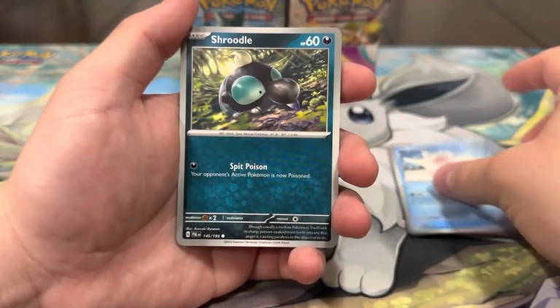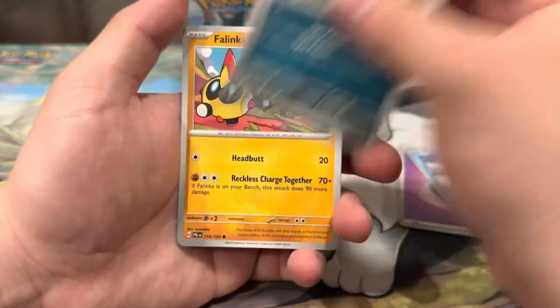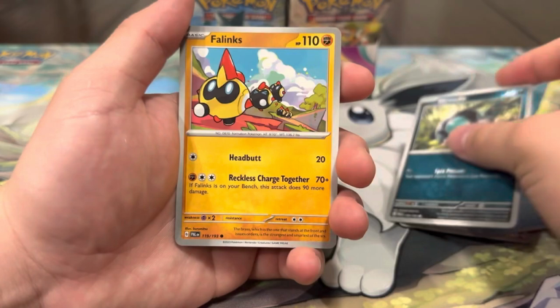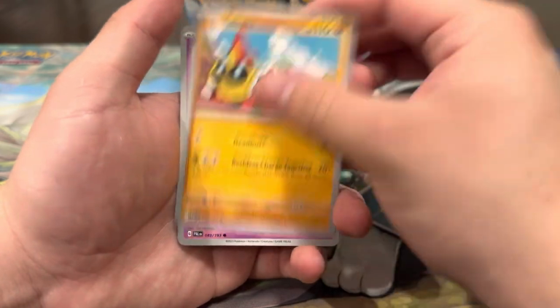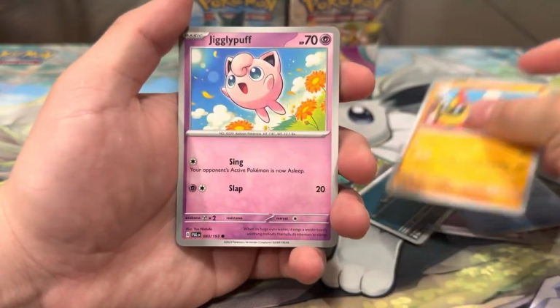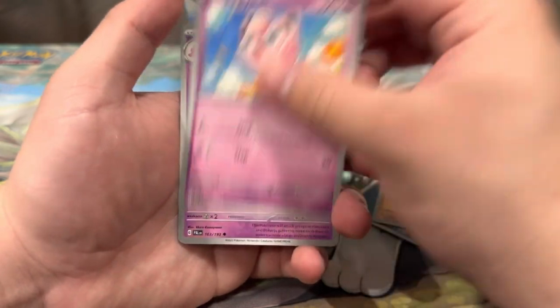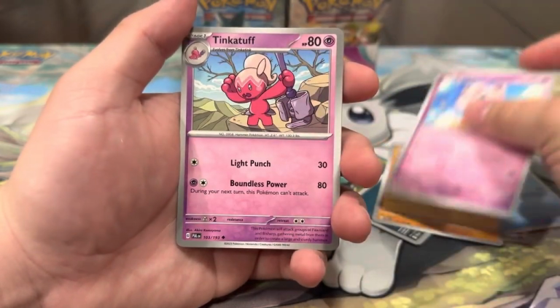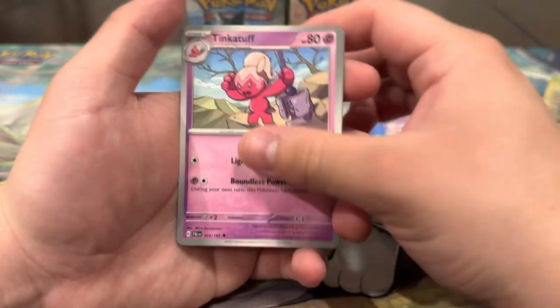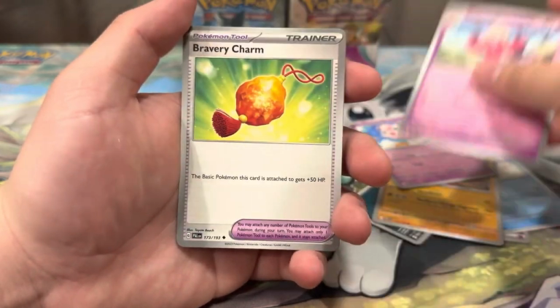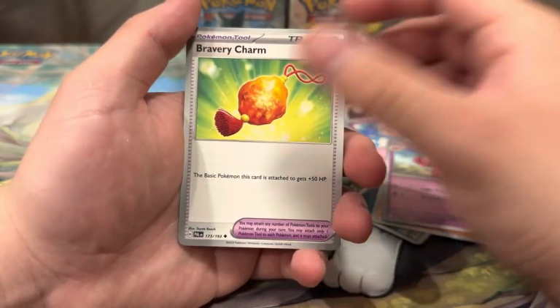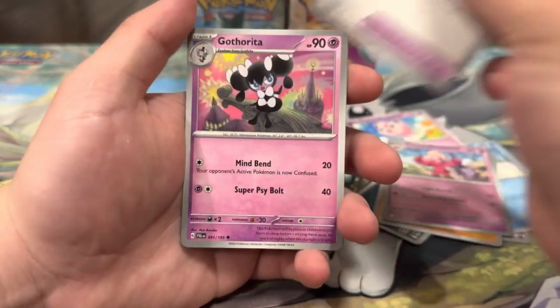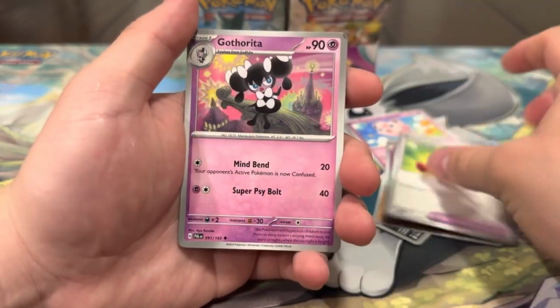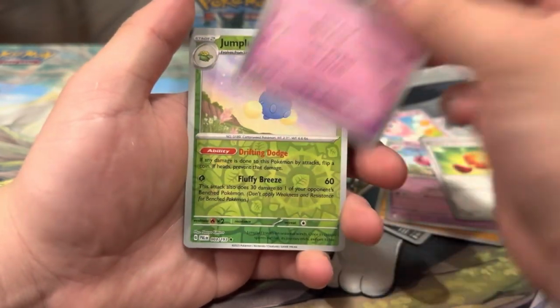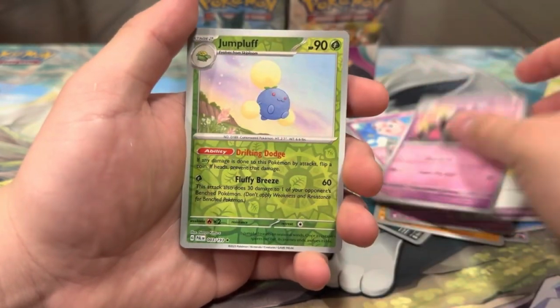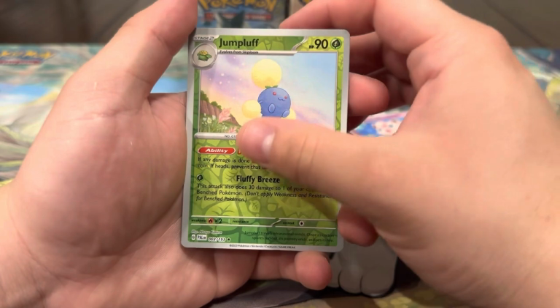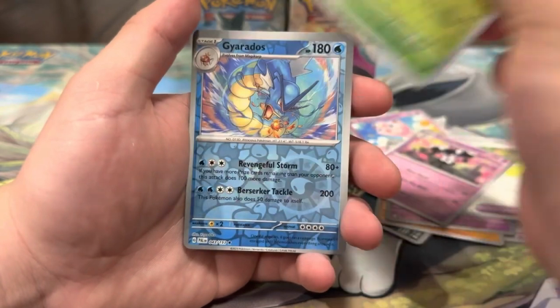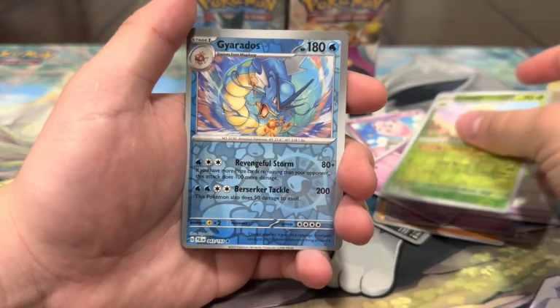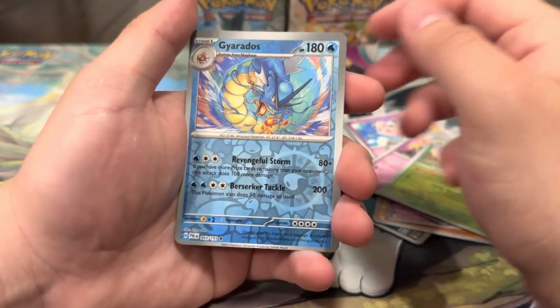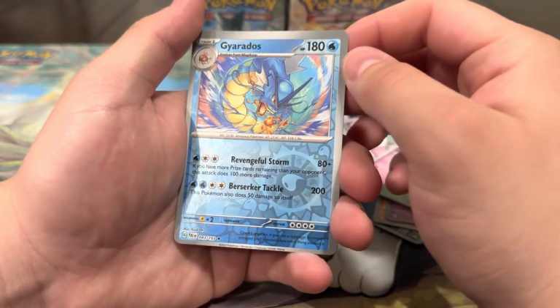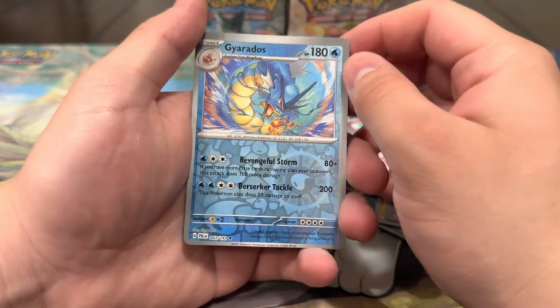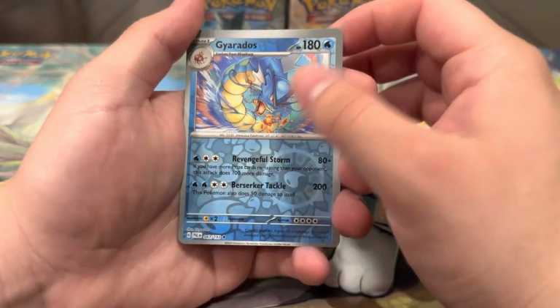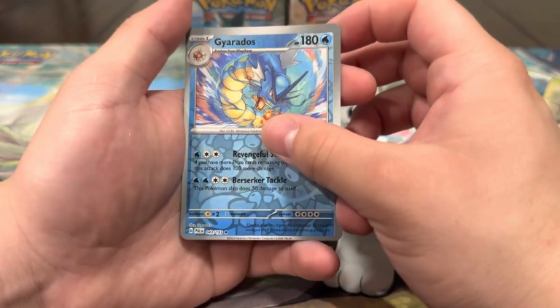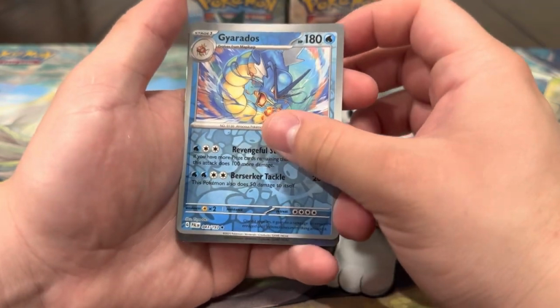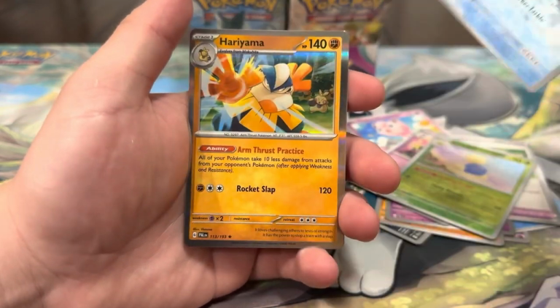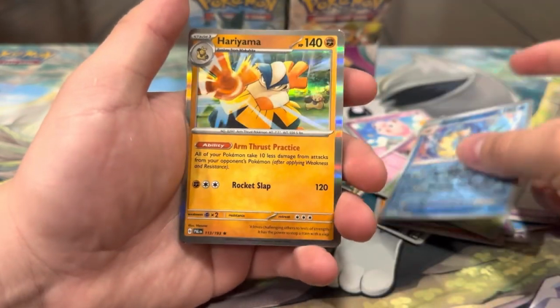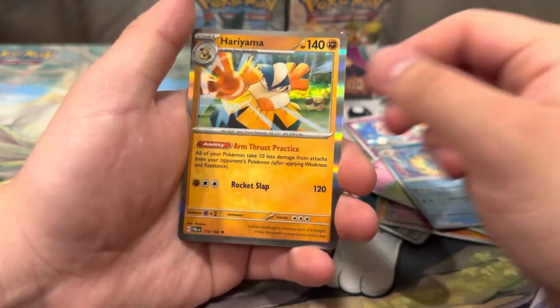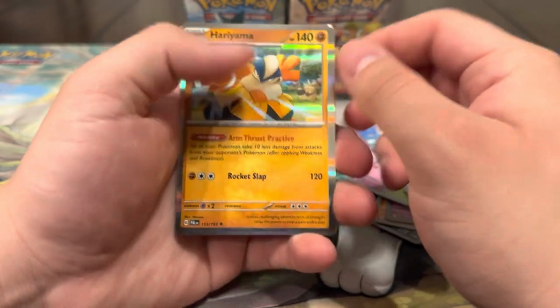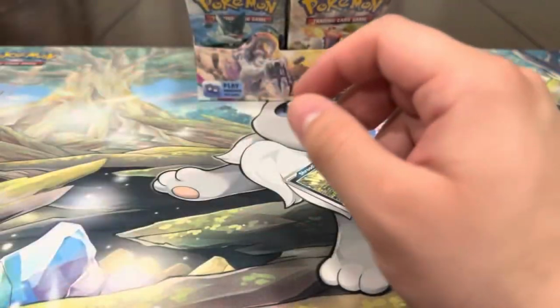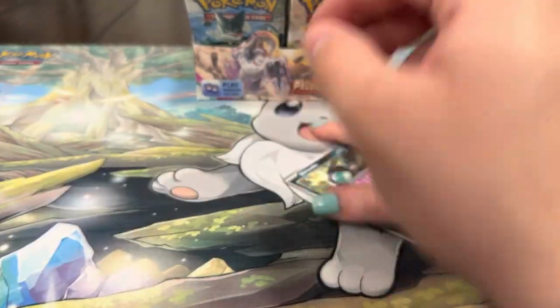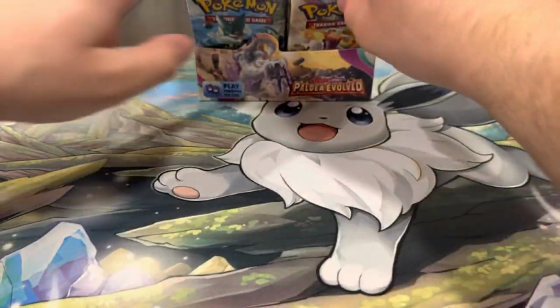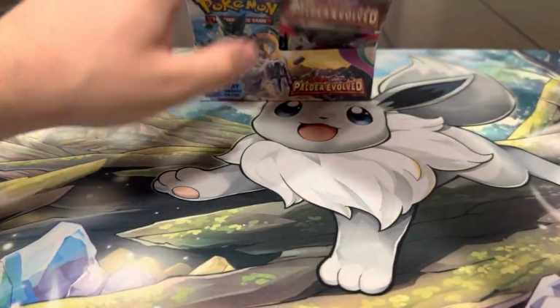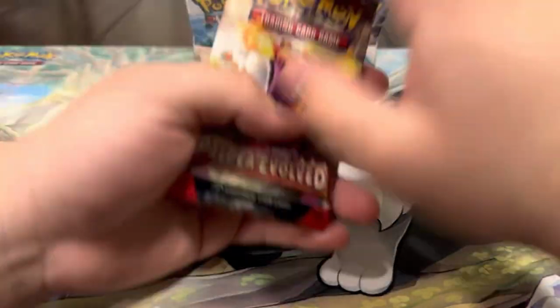Cetoddle, Shroodle, Phanpy, Jigglypuff, Tinkatuff — can we get the Tinkaton? Gotharita, Jumpluff — ooh, Gyarados artwork looking very nice, and behind that we got a Hariyama. Pretty cool, let's keep it going. Next pack up is Skeledirge — I really want the Skeledirge too, that card is pretty cool. Let's see if we can do it.